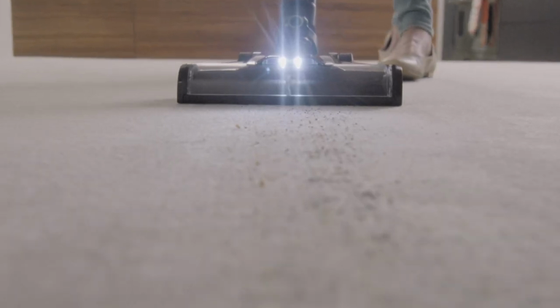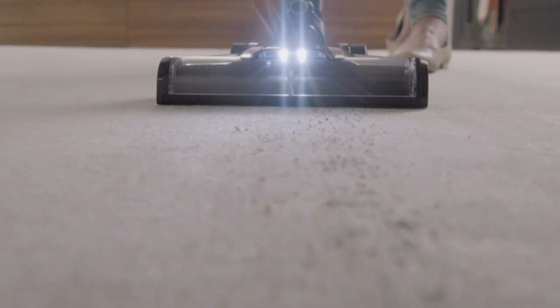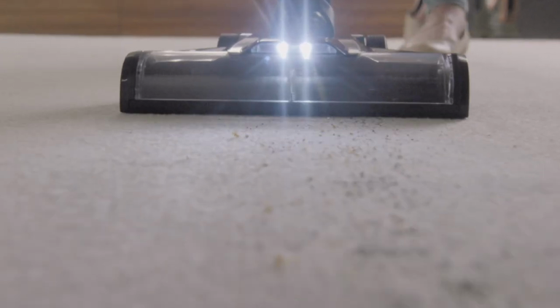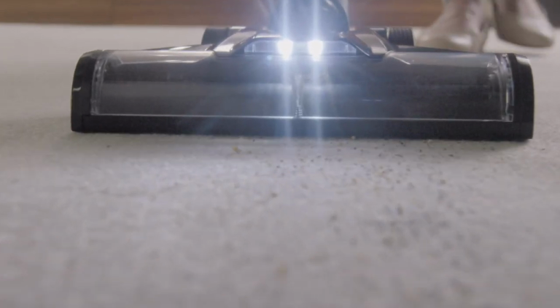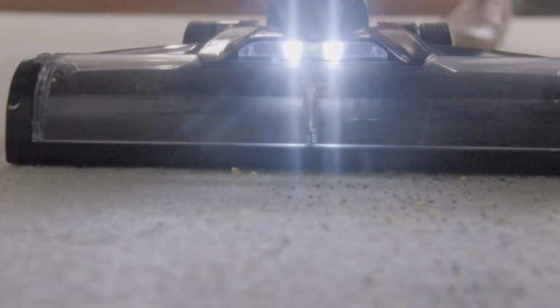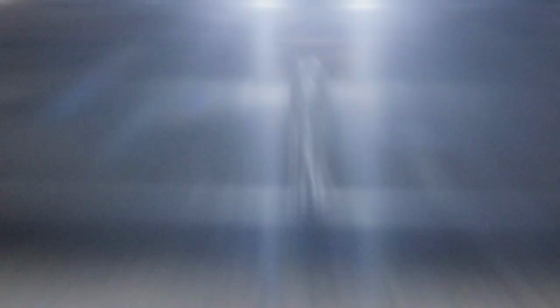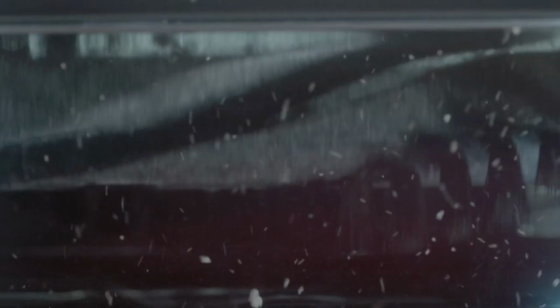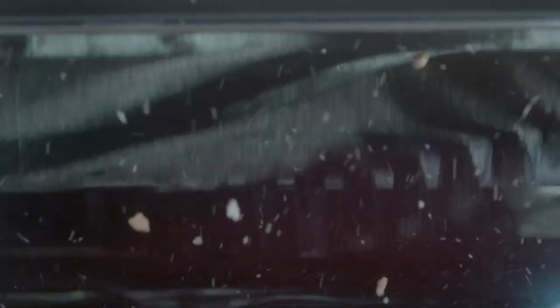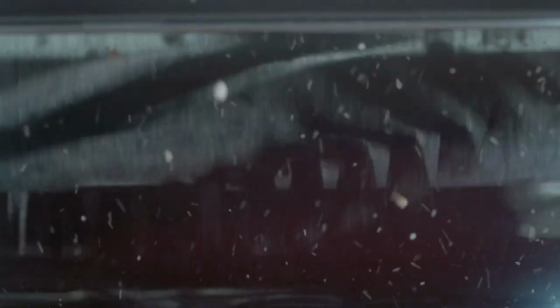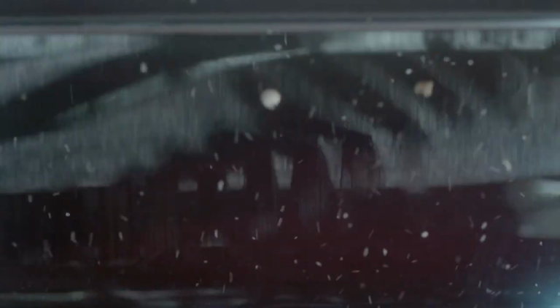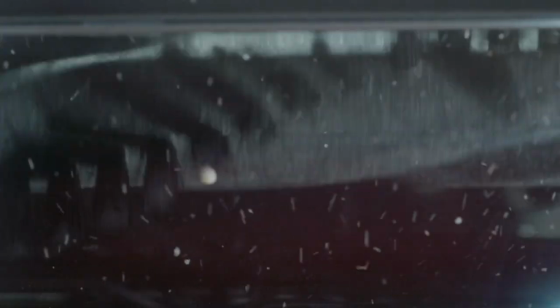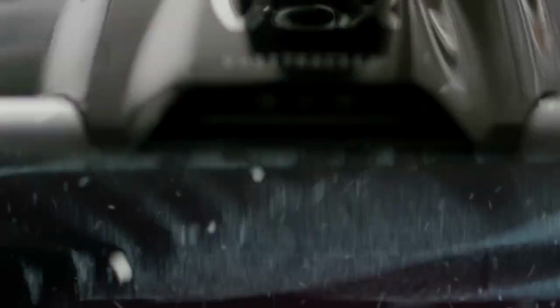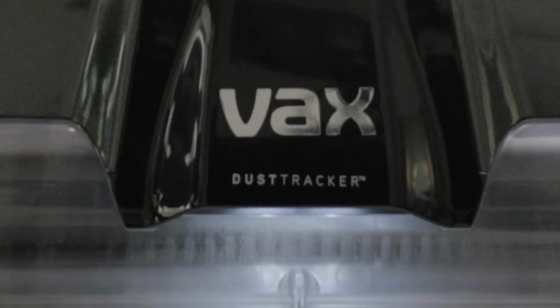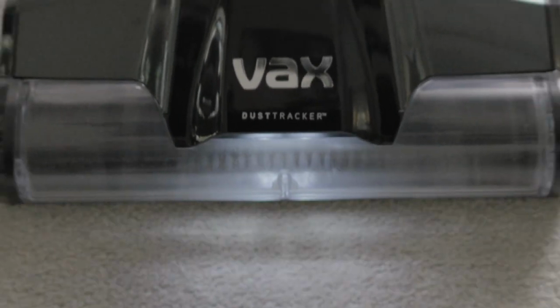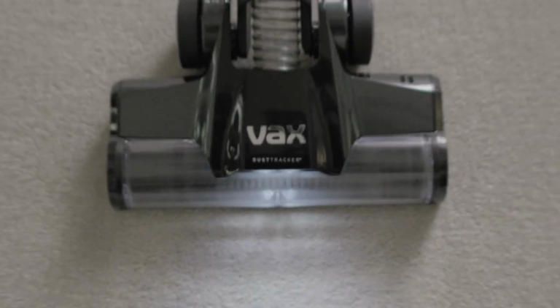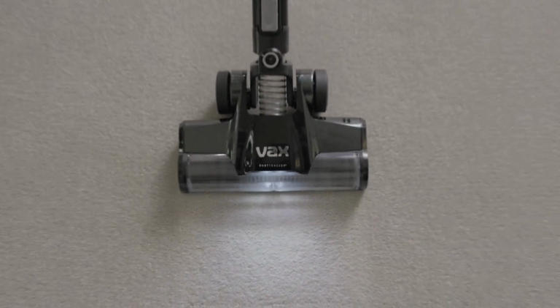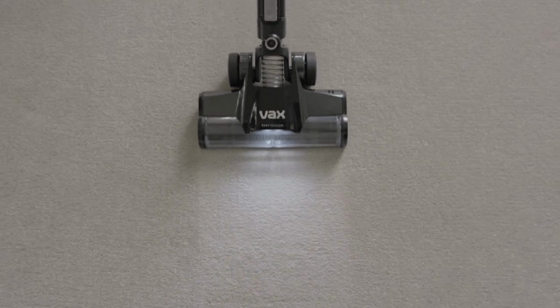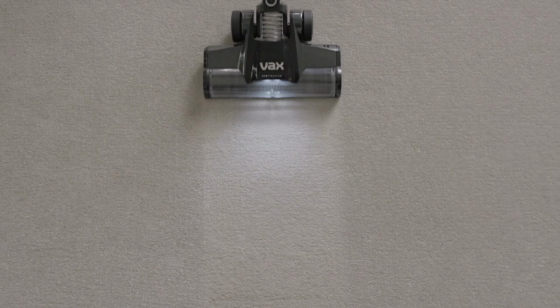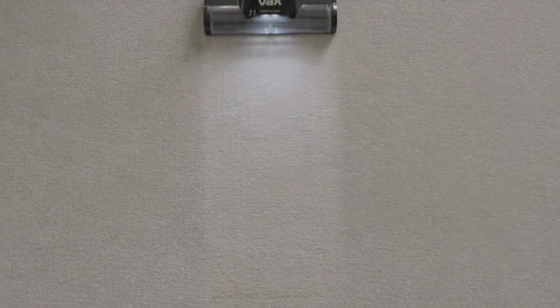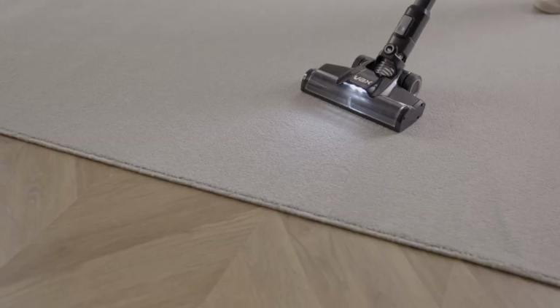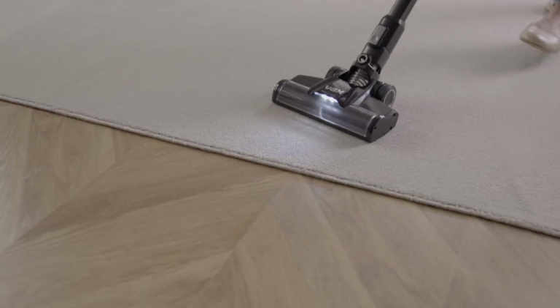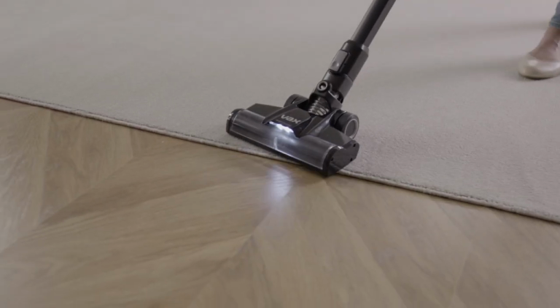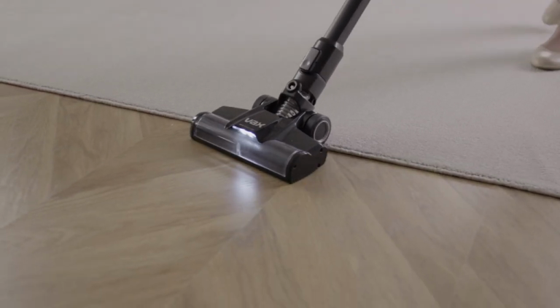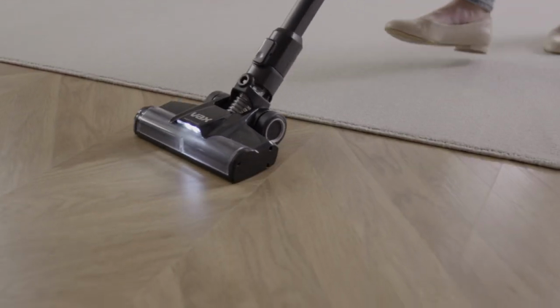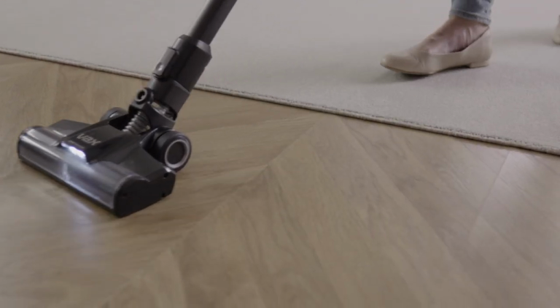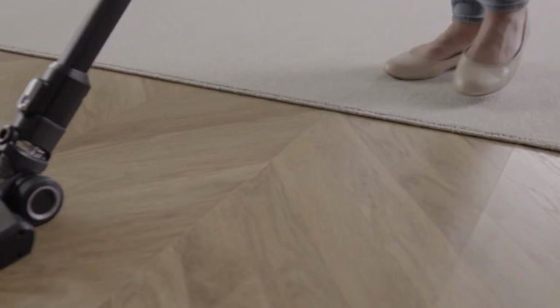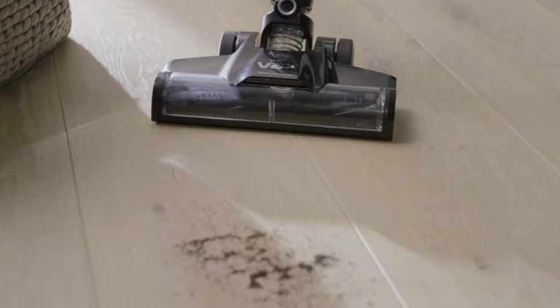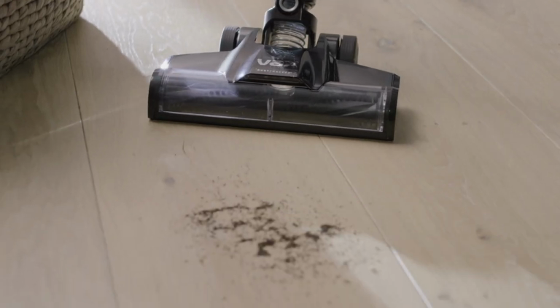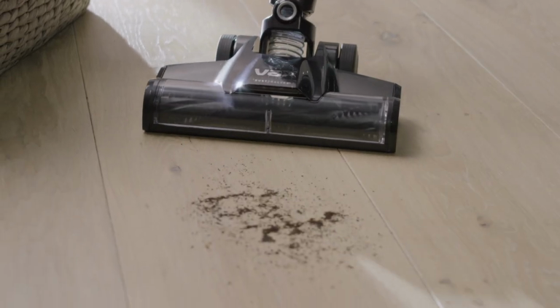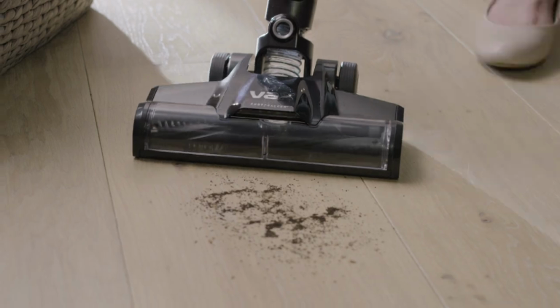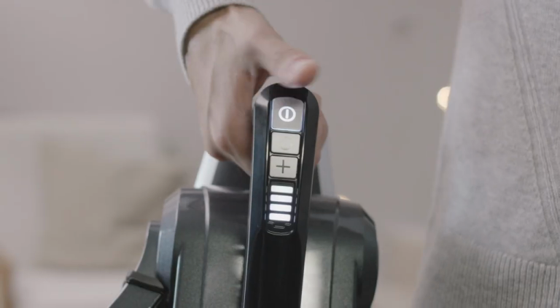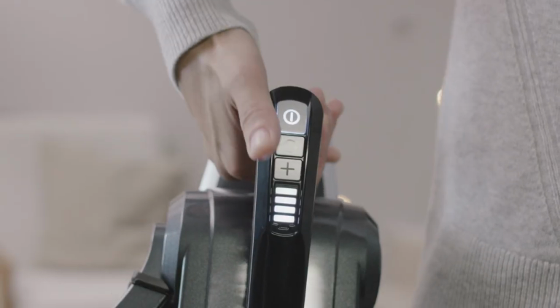The Vax Core processor monitors power up to a thousand times a second, helping to give you optimum performance on both carpets and hard floors. And for stubborn dirt, simply switch to boost mode.